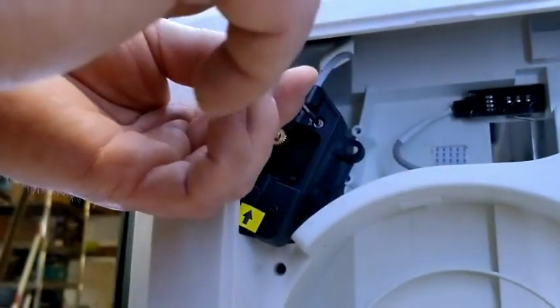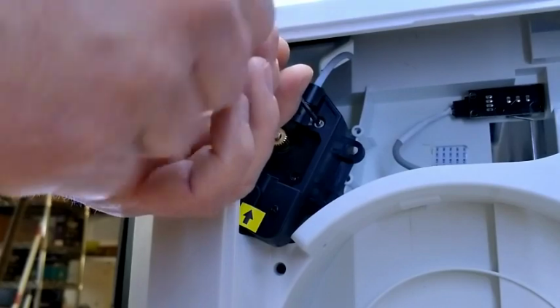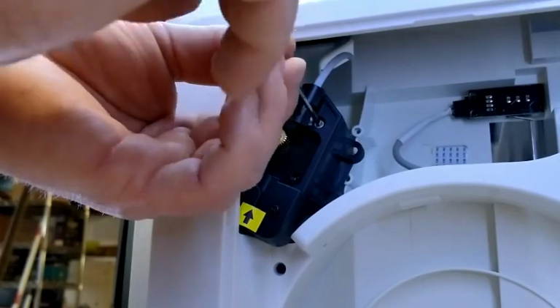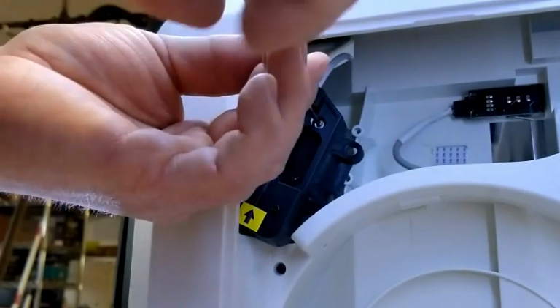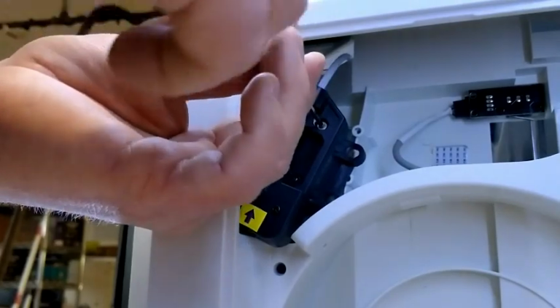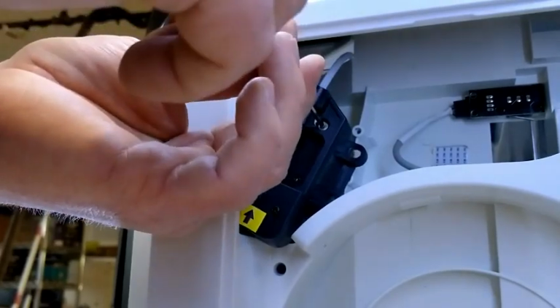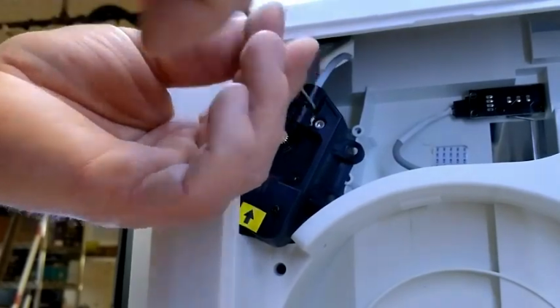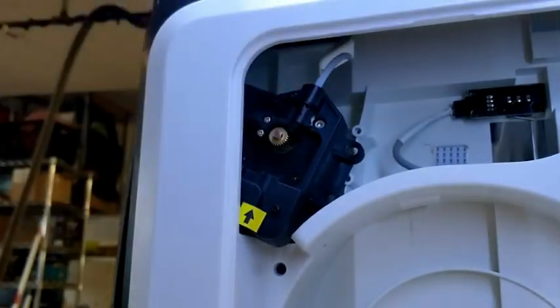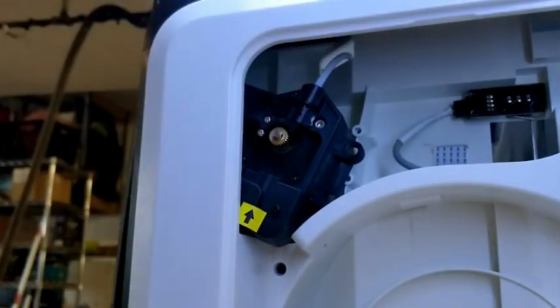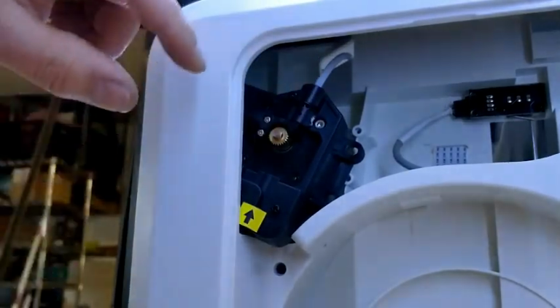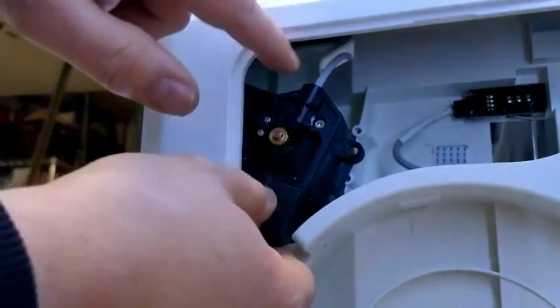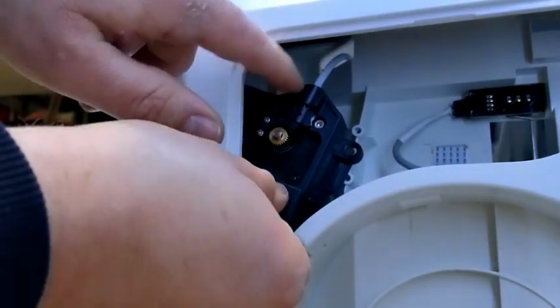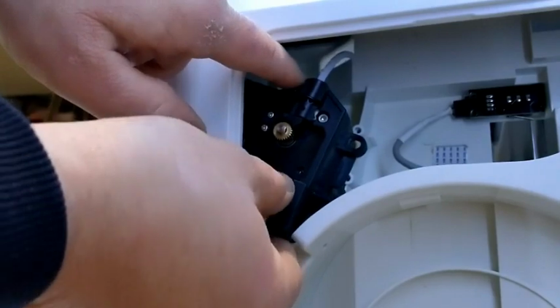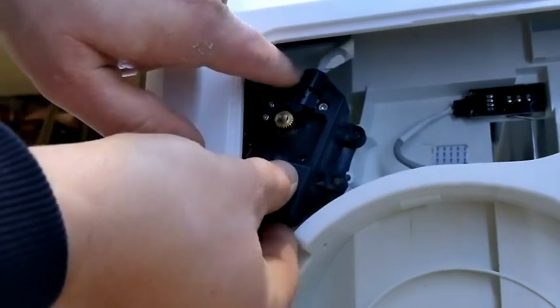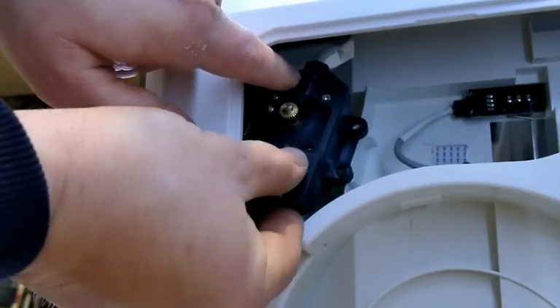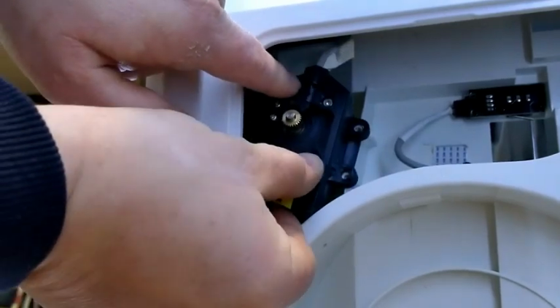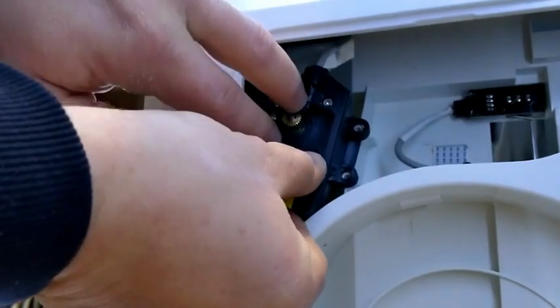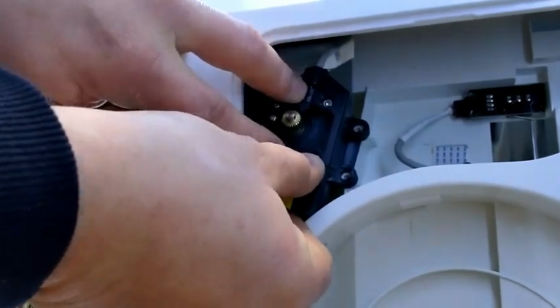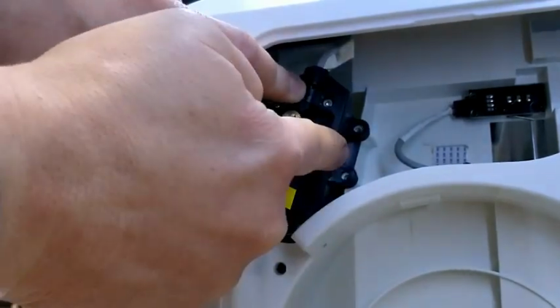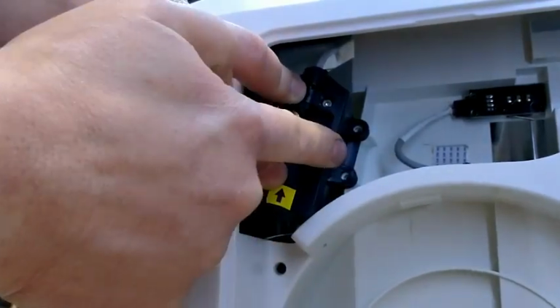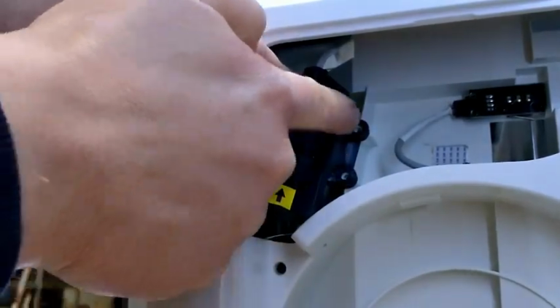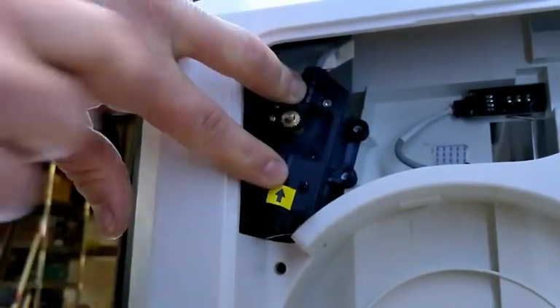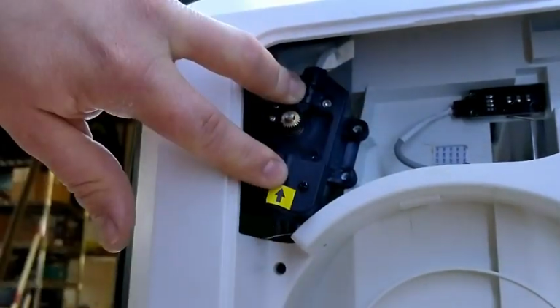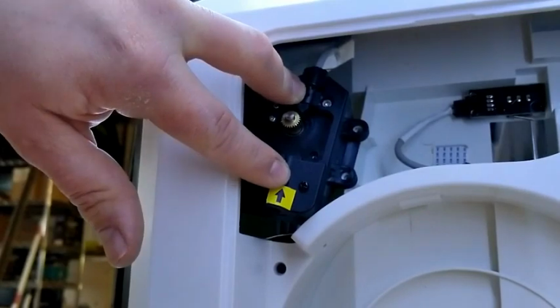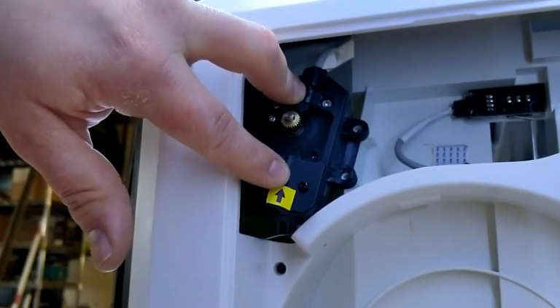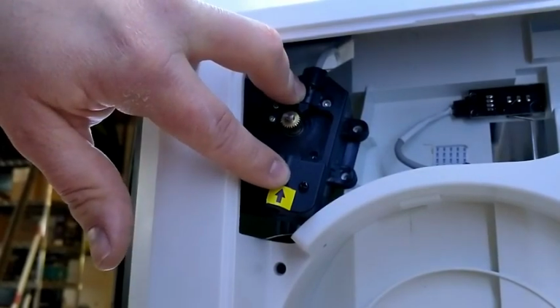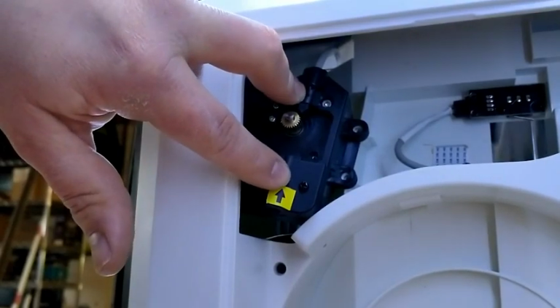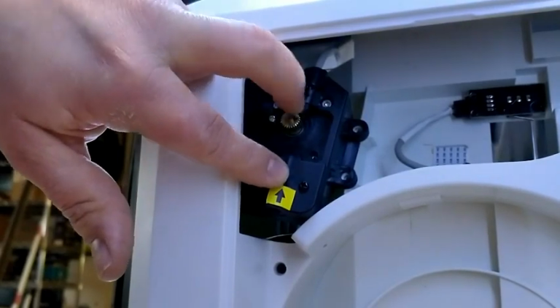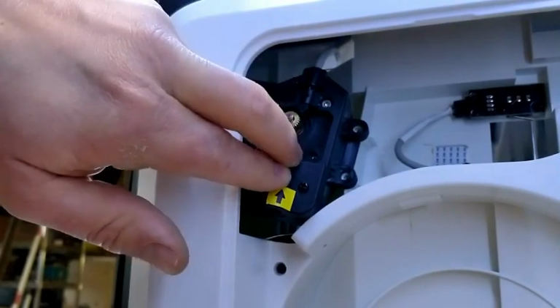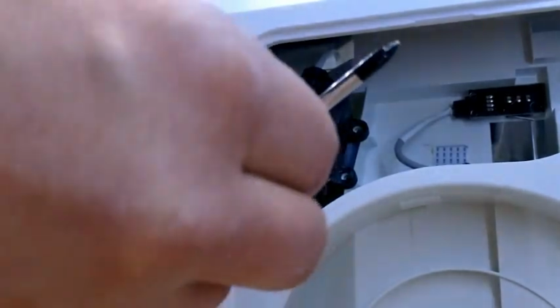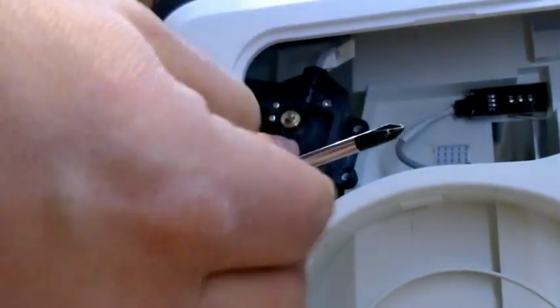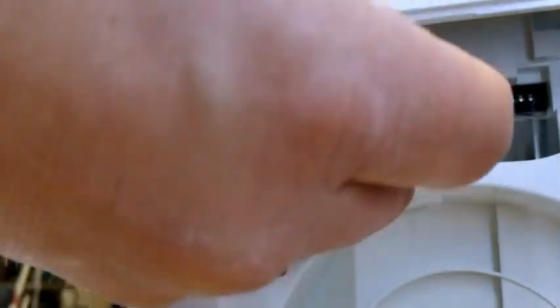We're going to just tighten it up a little more to make sure that we got it in there. Now we'll semi-align those two holes and take our Phillips mounting screws to begin mounting the housing again.